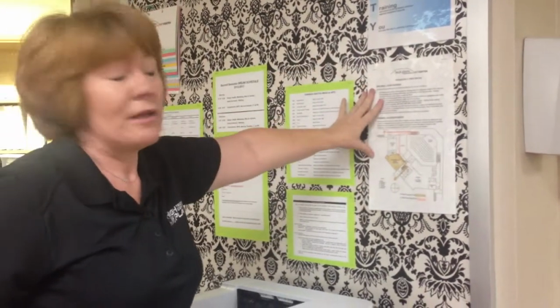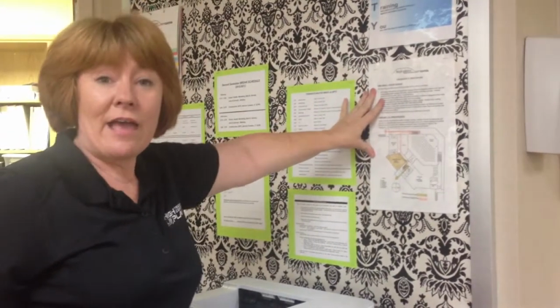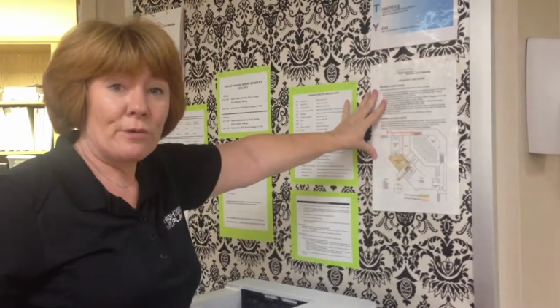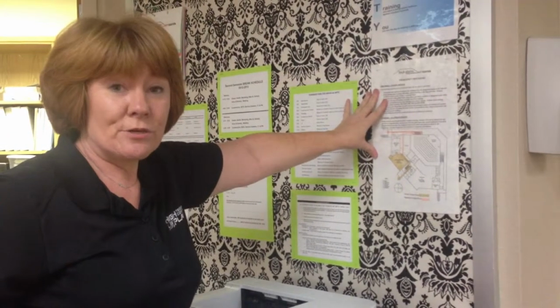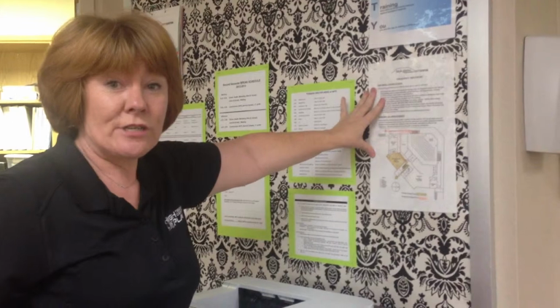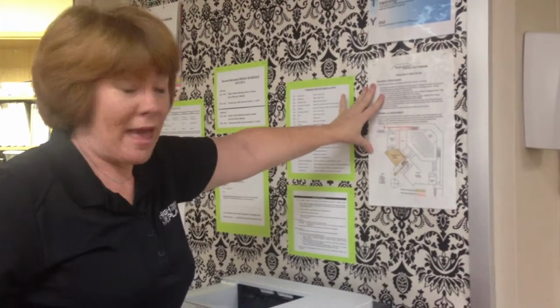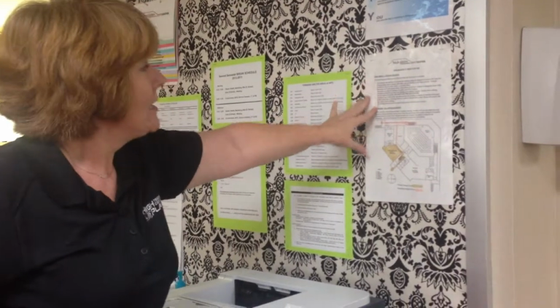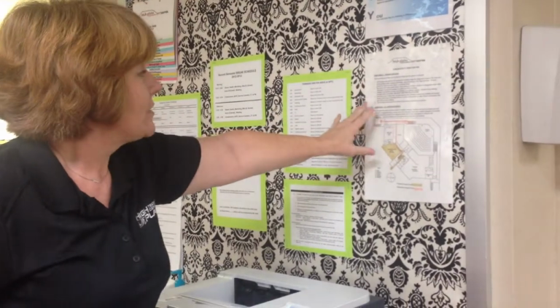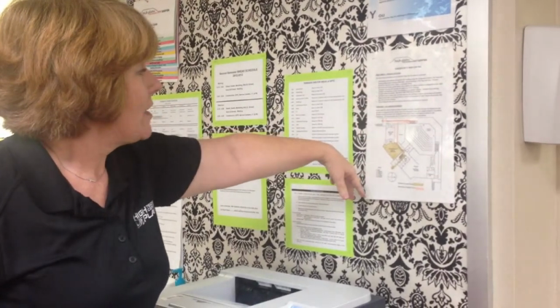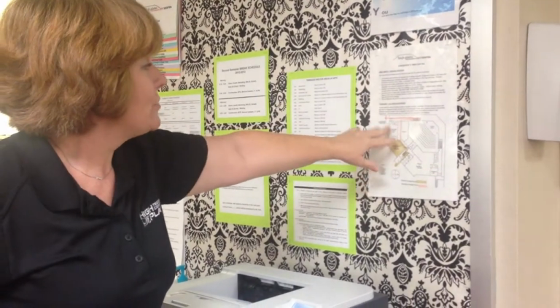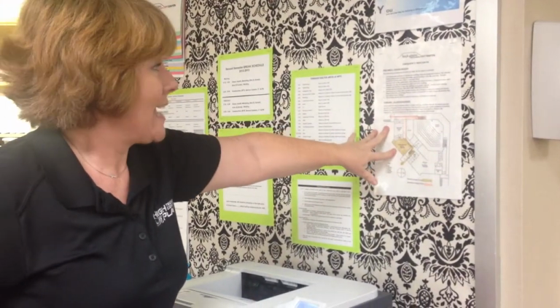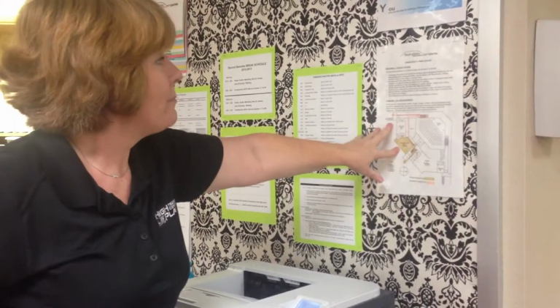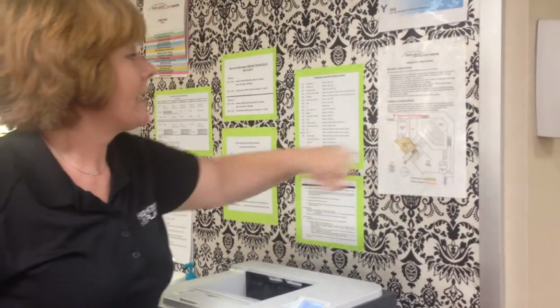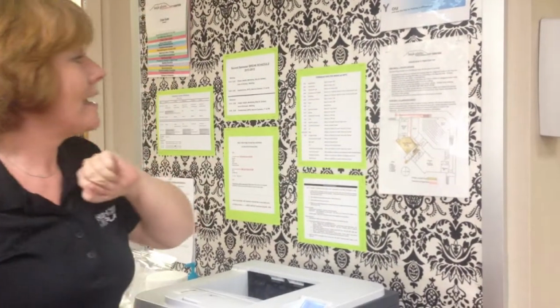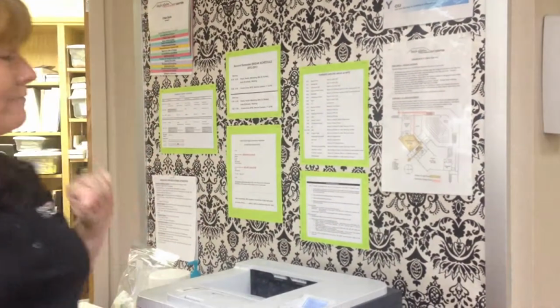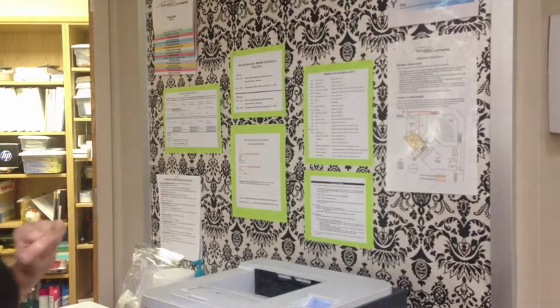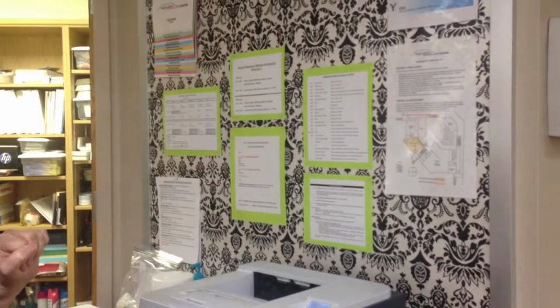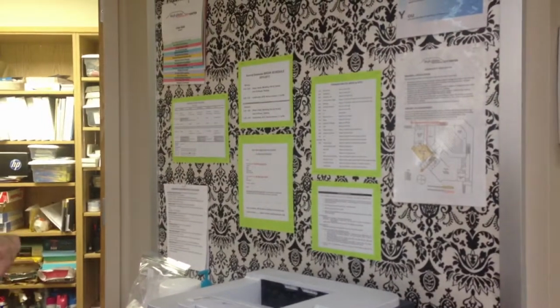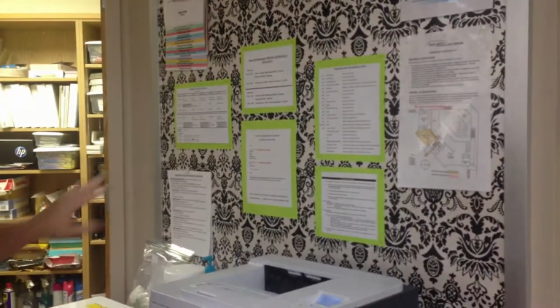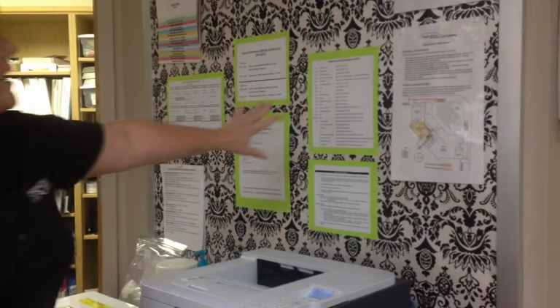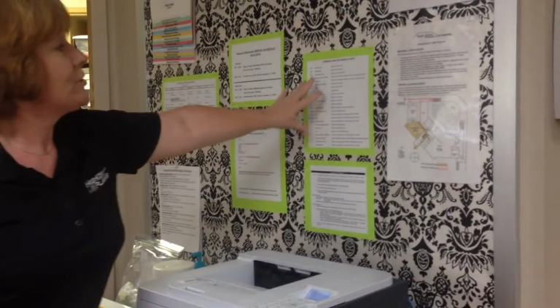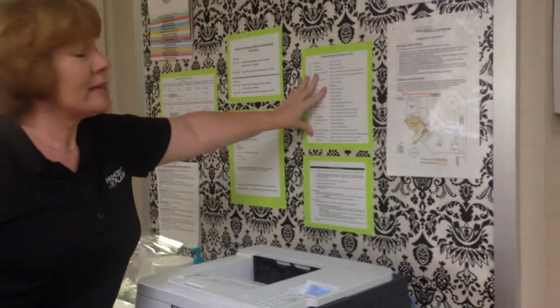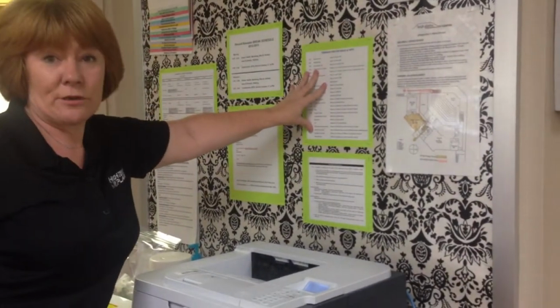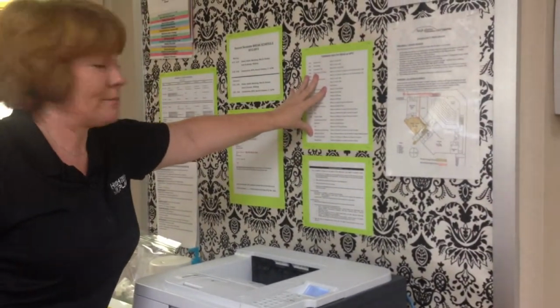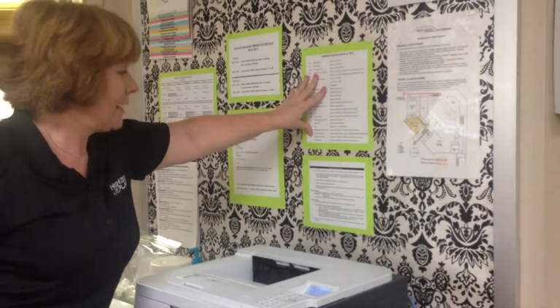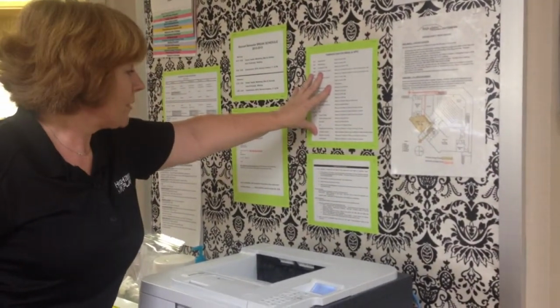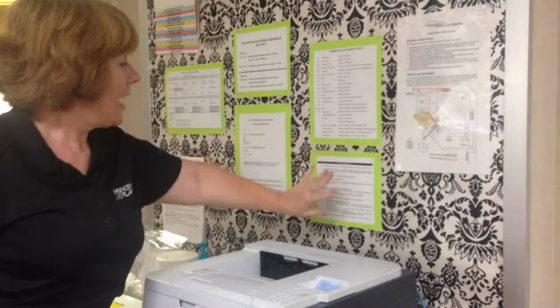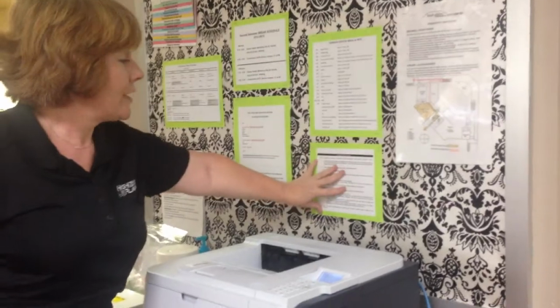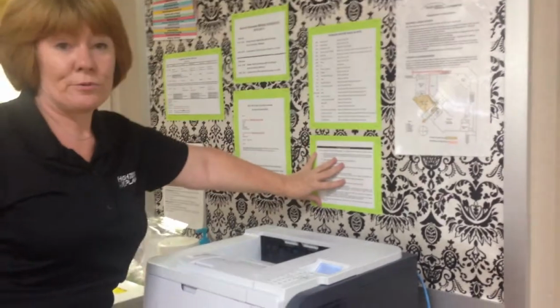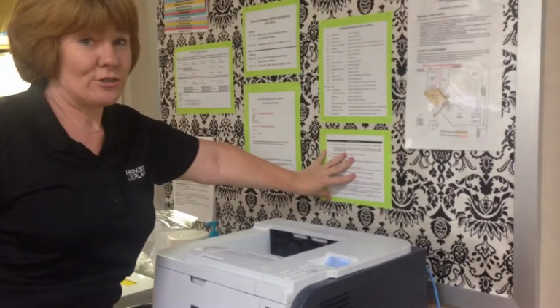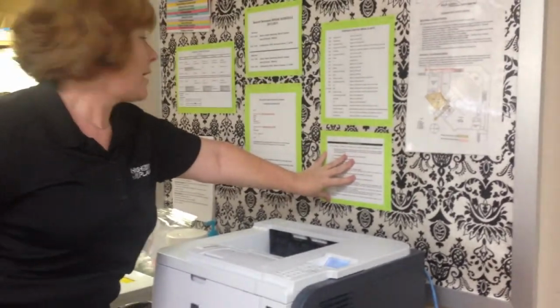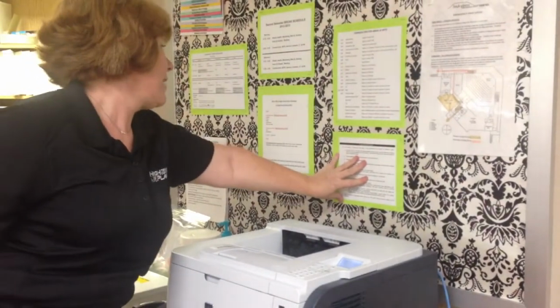Right below that we have our emergency procedures and our map so that students know how to escape from the building in case of a fire or a tornado. The tornado shelter areas are posted right beside it and the tornado drill procedures are right below that.